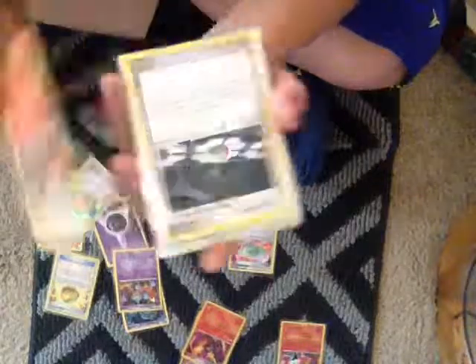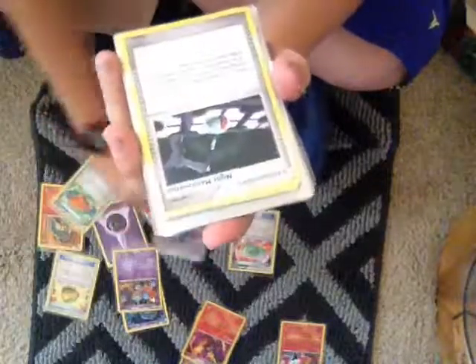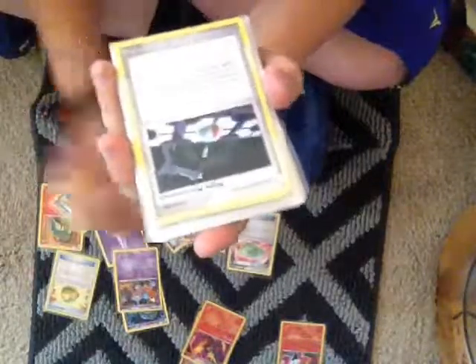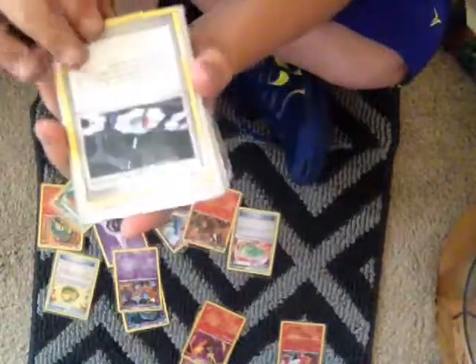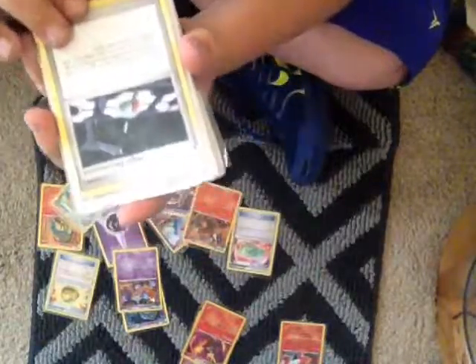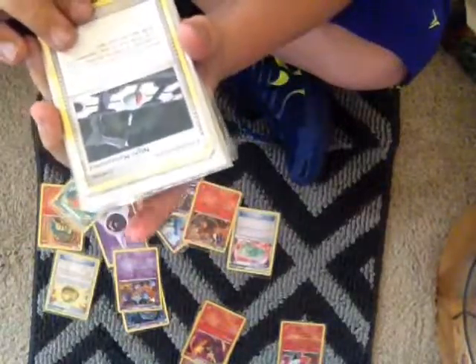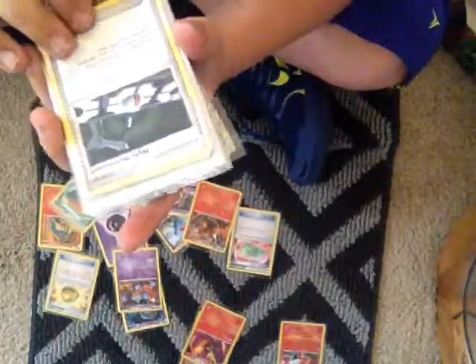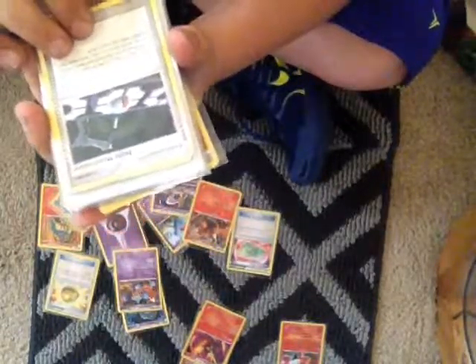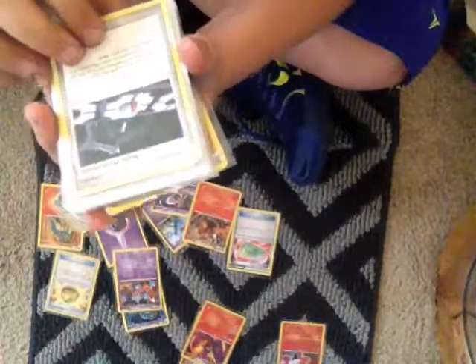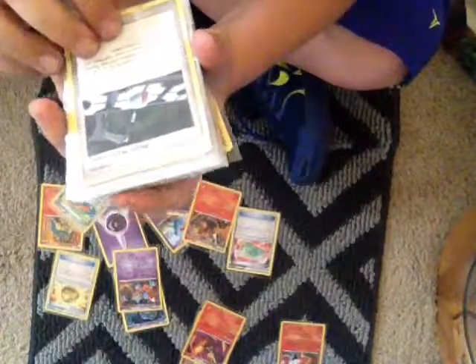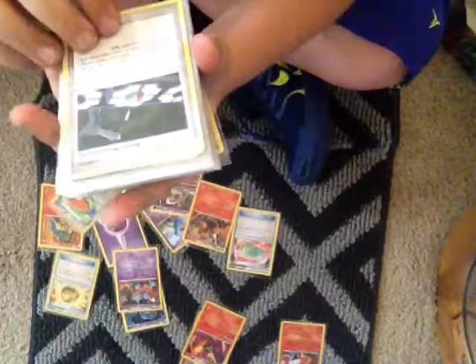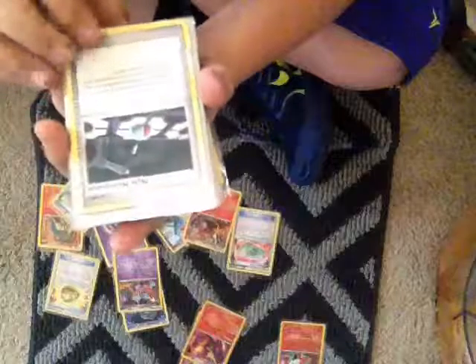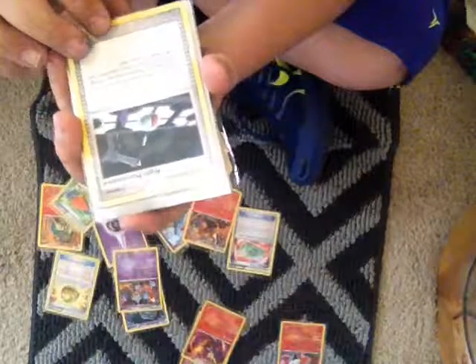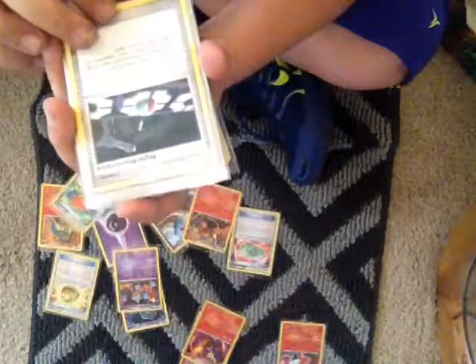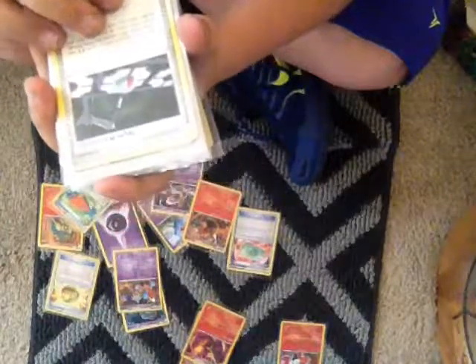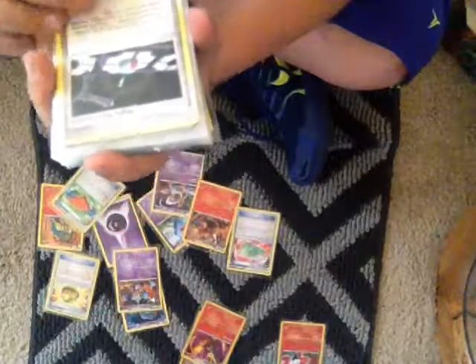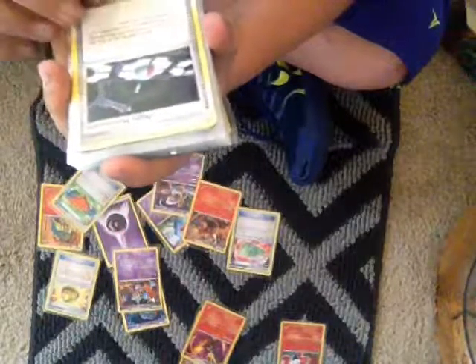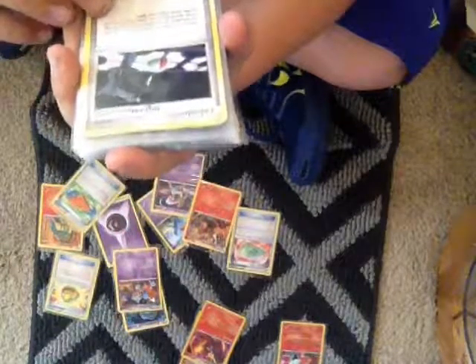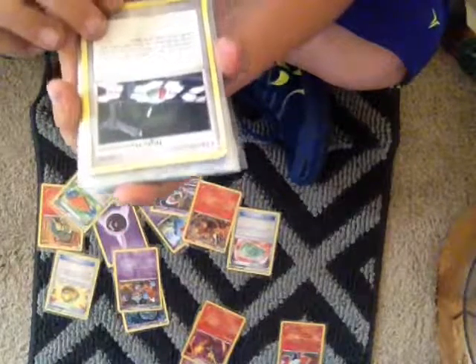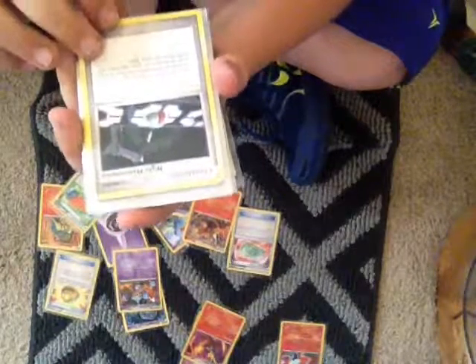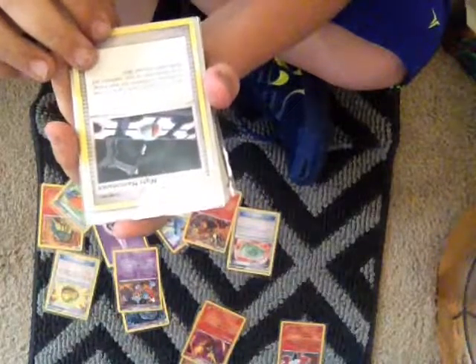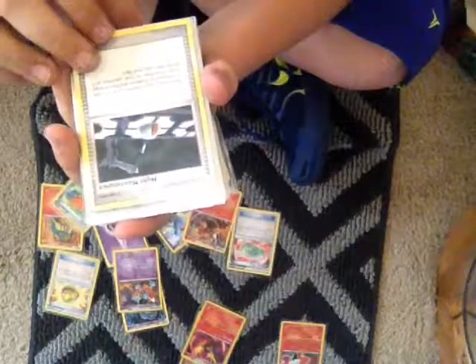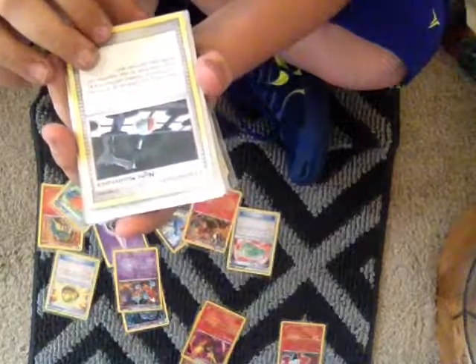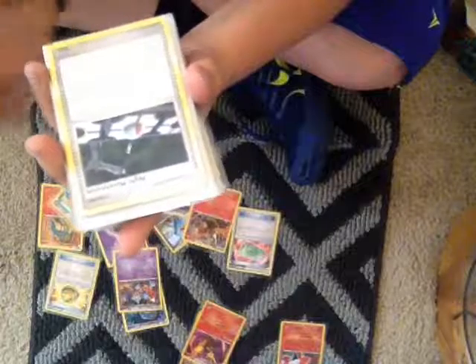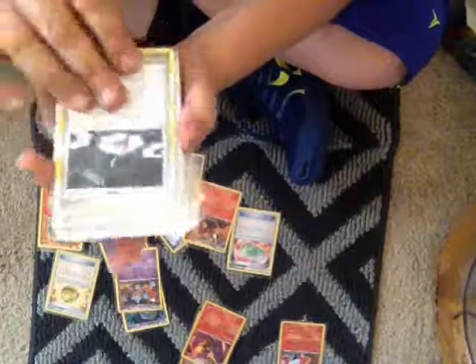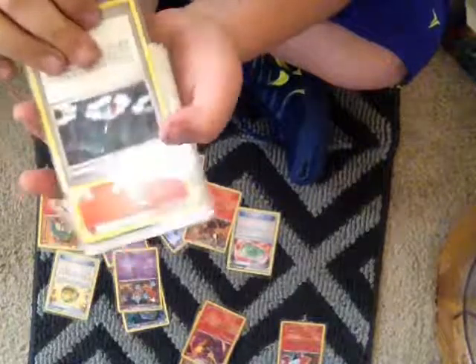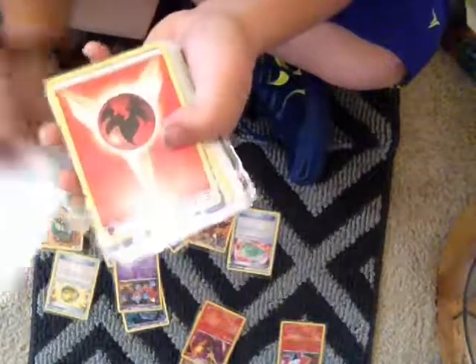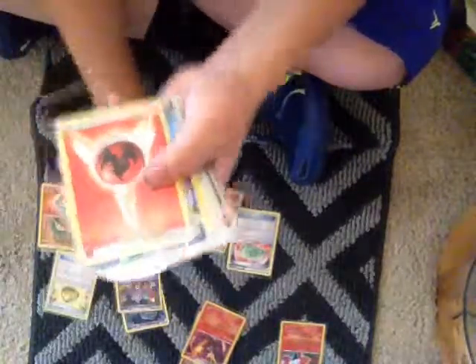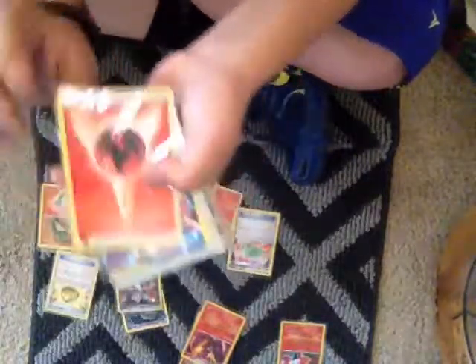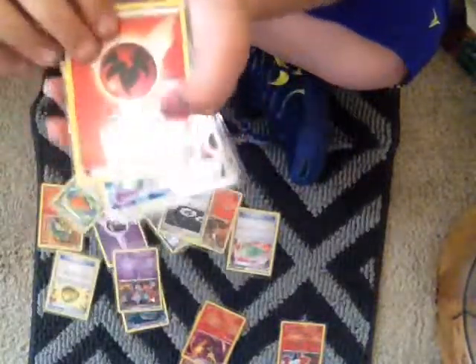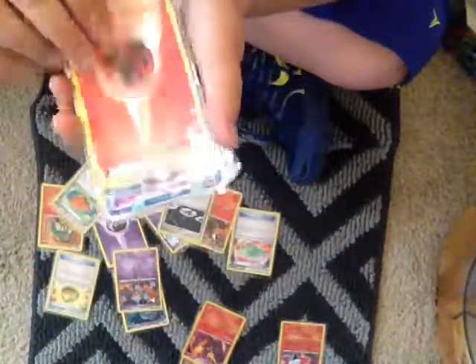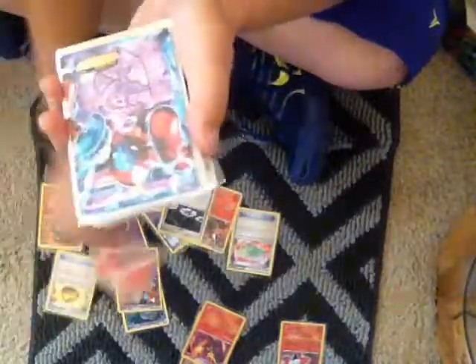Magmortar. Night Telekinesis — you get to do 3 combinations of Pokemon and basic Energies from your discard pile, show them to your opponent, and shuffle them into your deck. I have a Fire Energy.